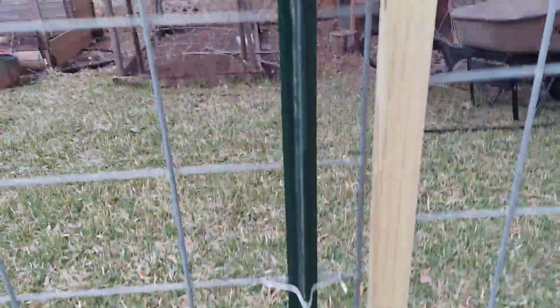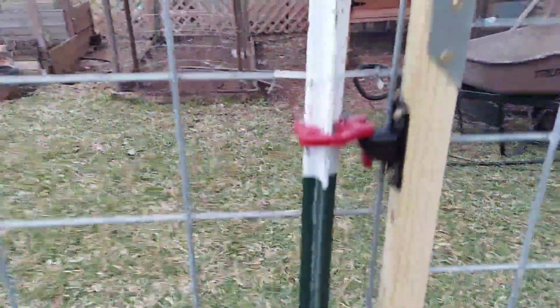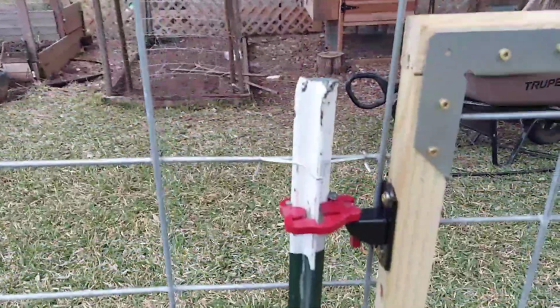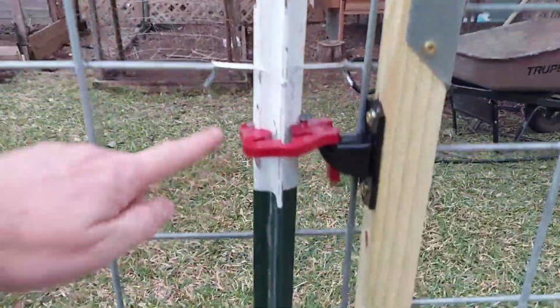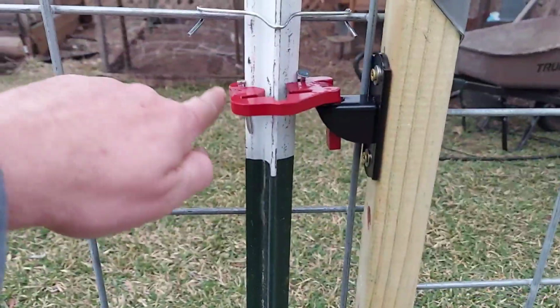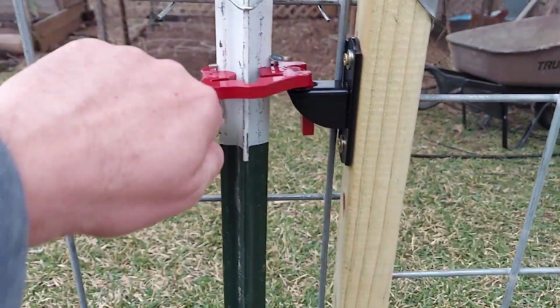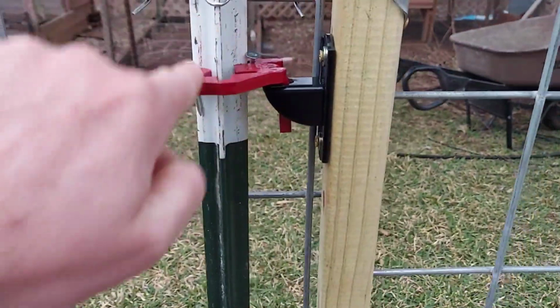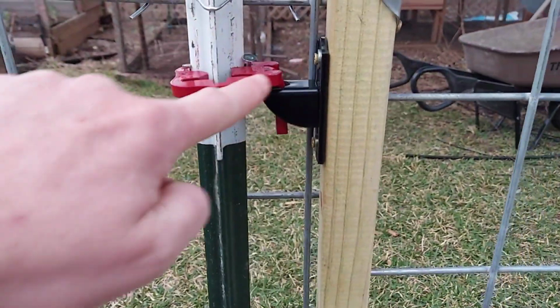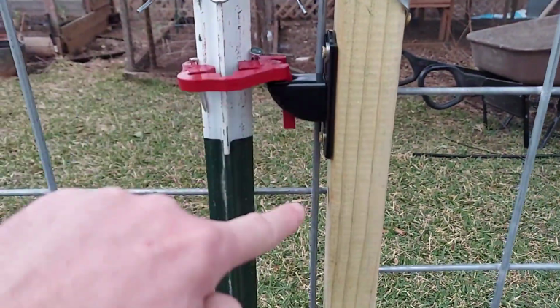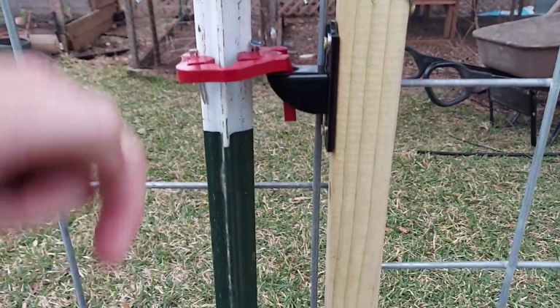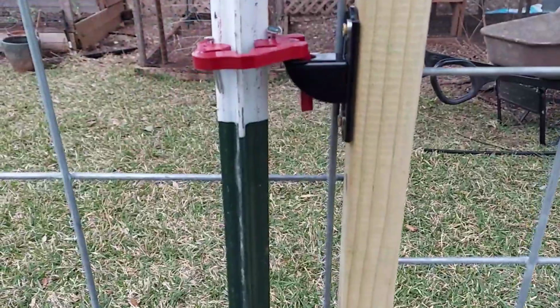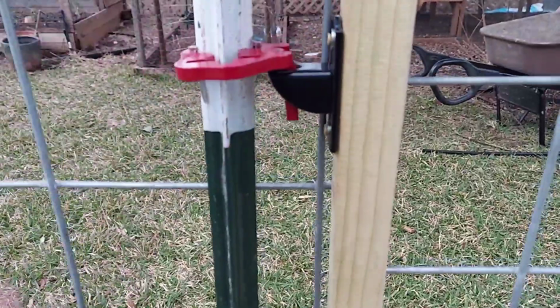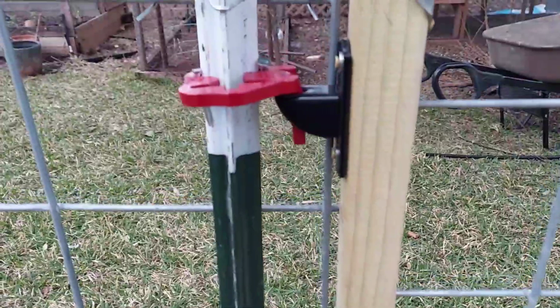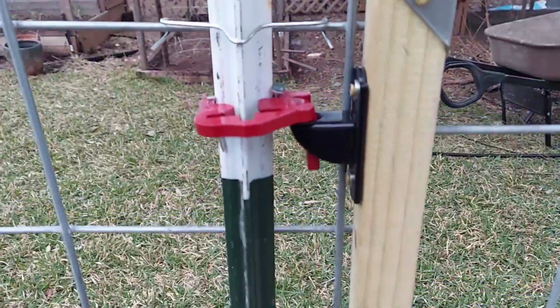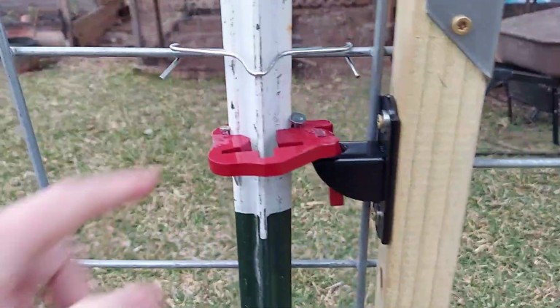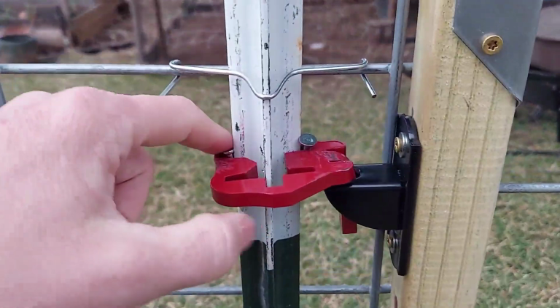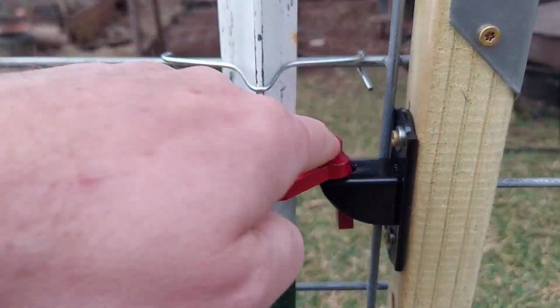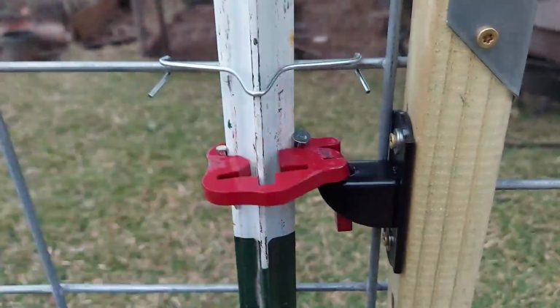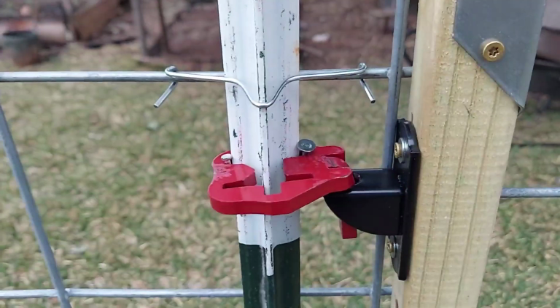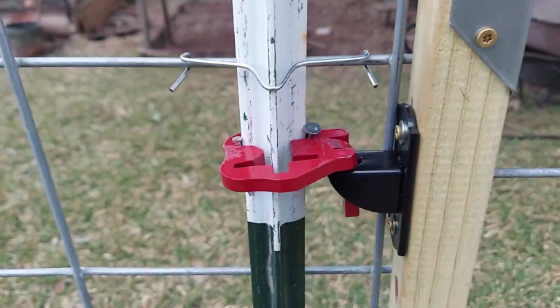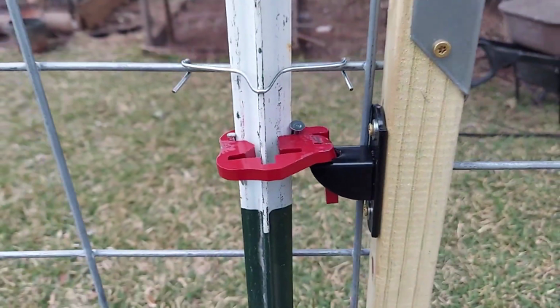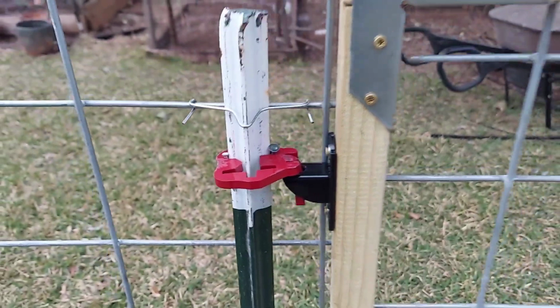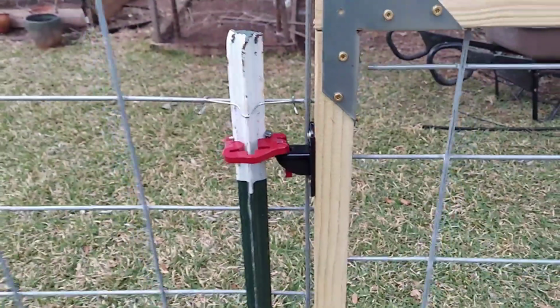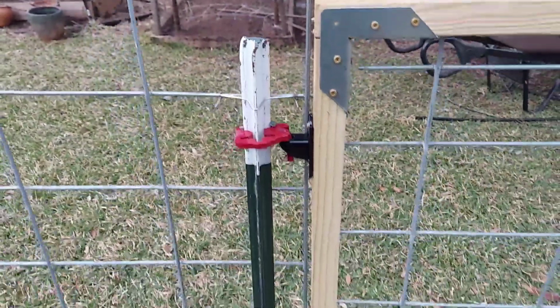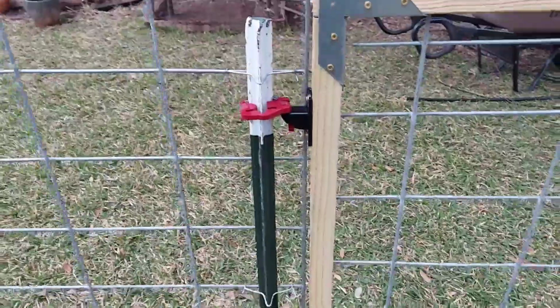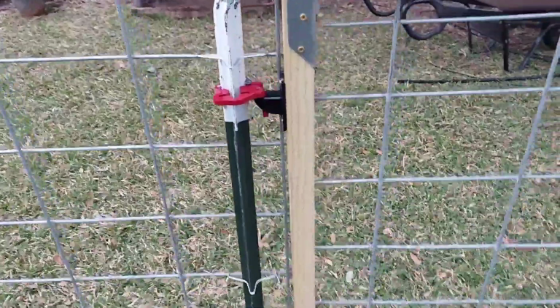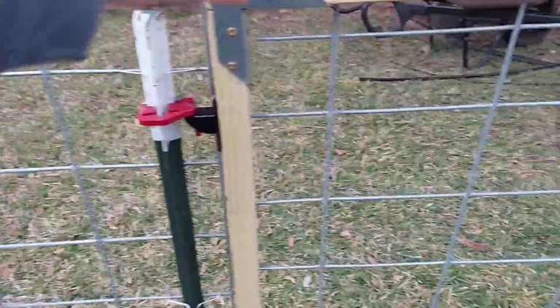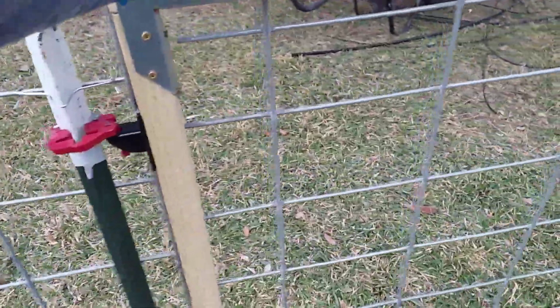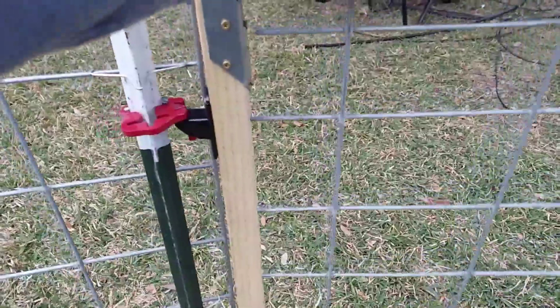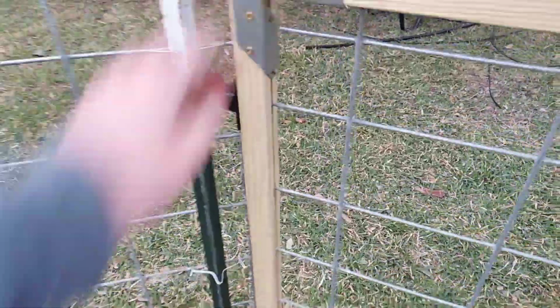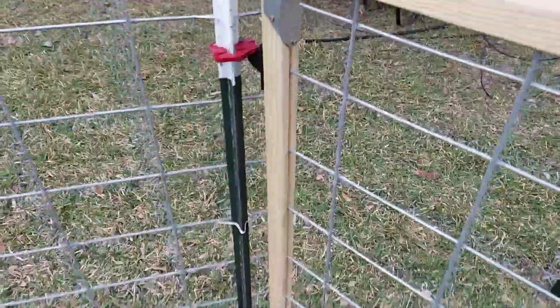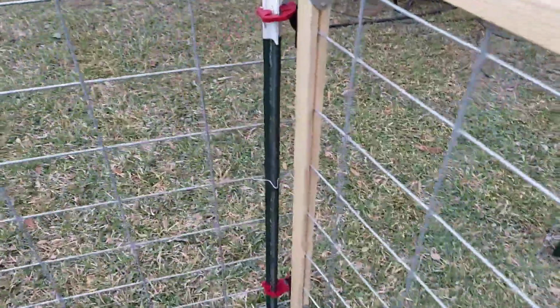The one that goes on top is a 90-degree angle. The pin faces down and there's no washer, but you do stick a nail or a couple nails in there to hold it in place. And it pivots real smooth. Works real nice.